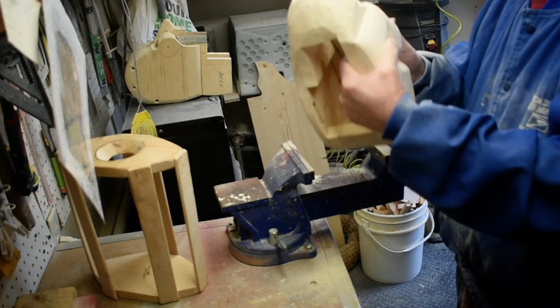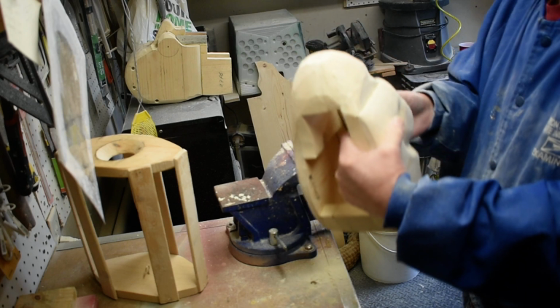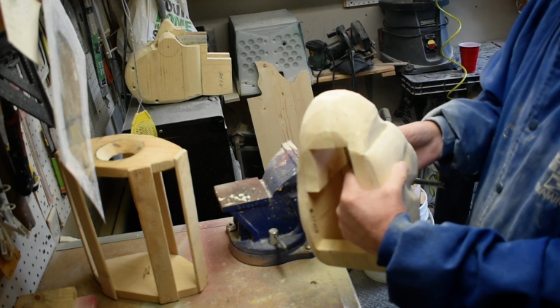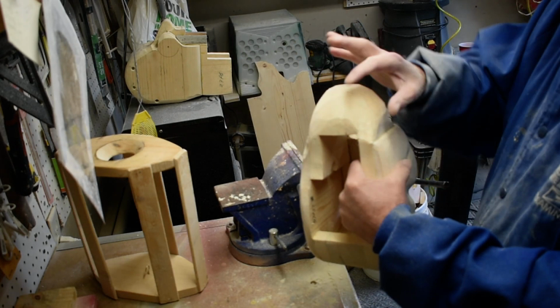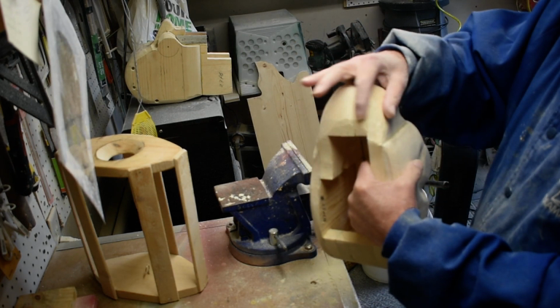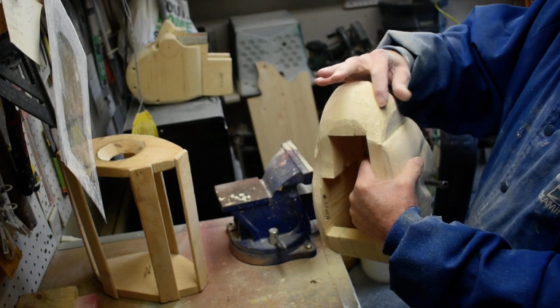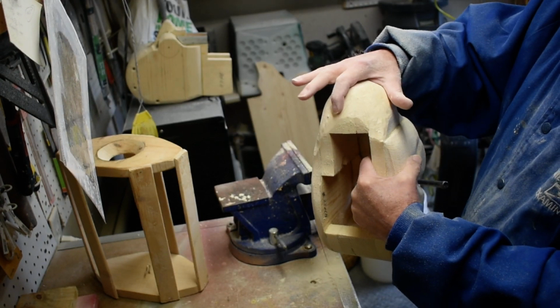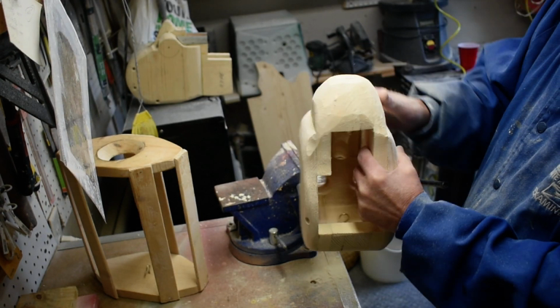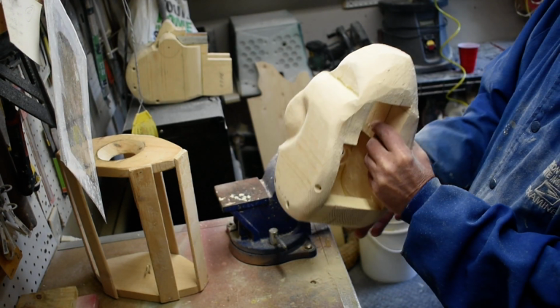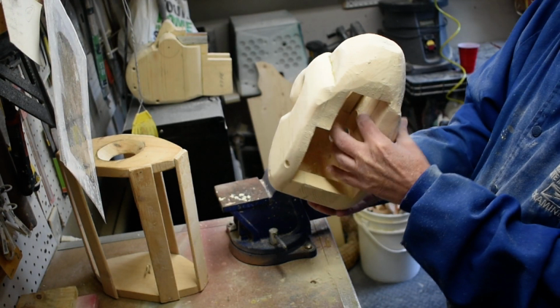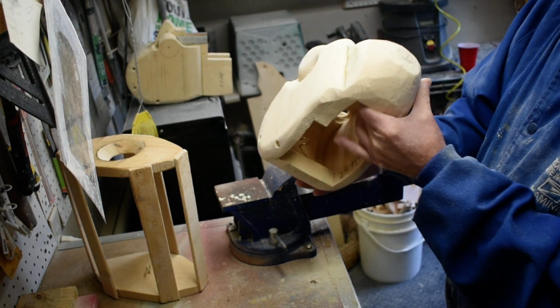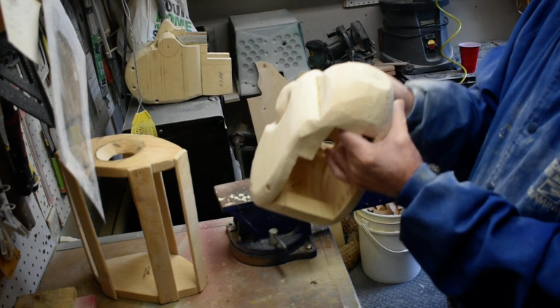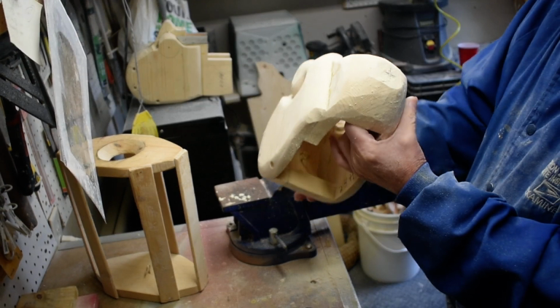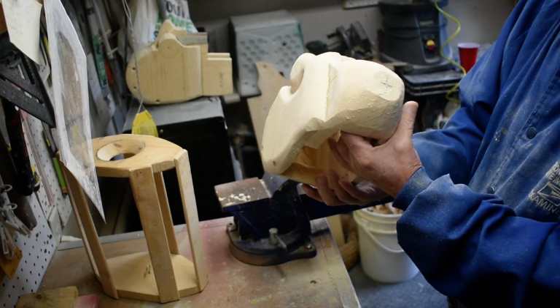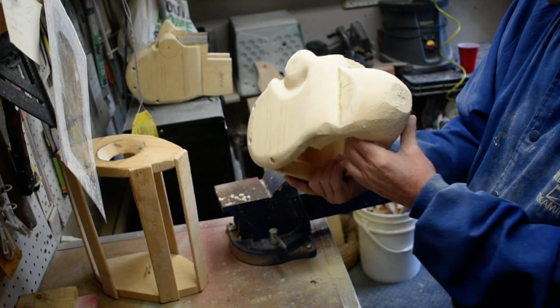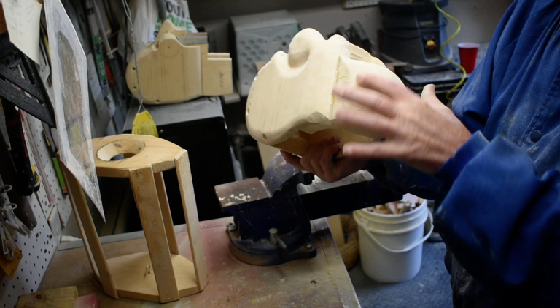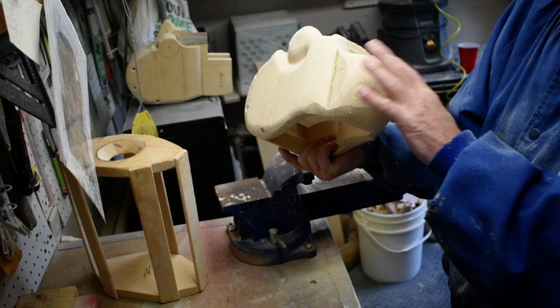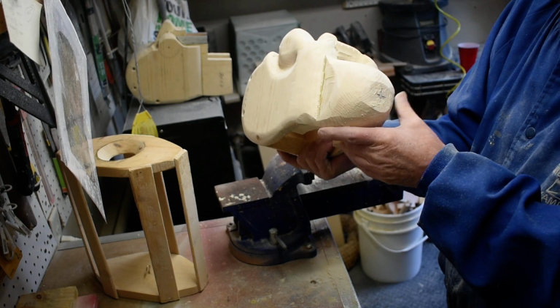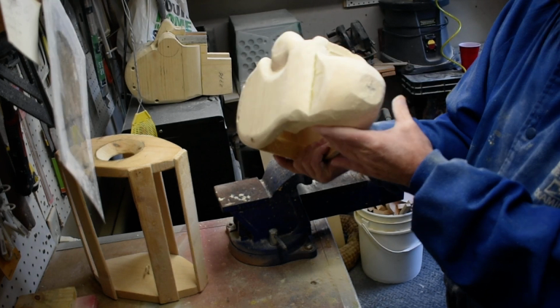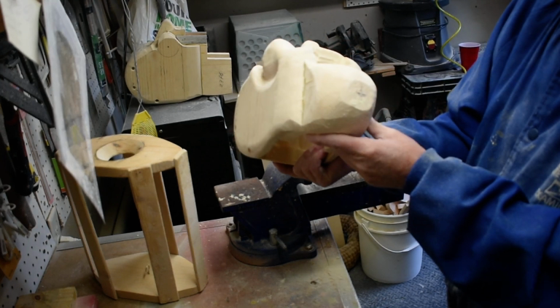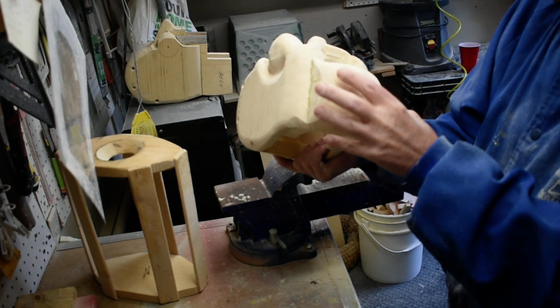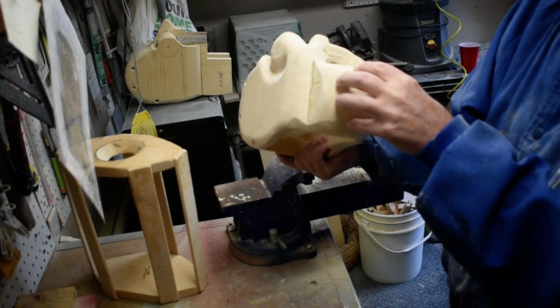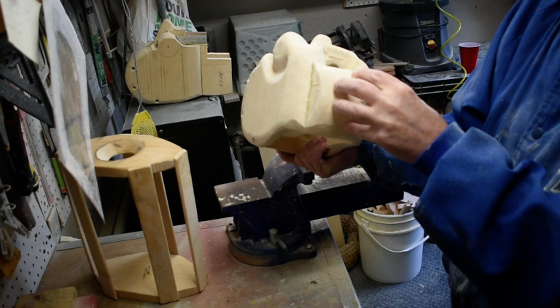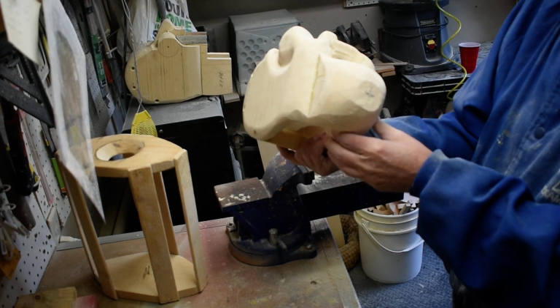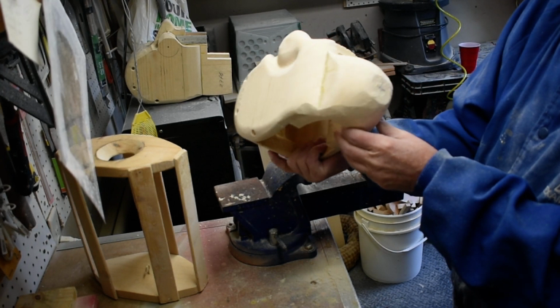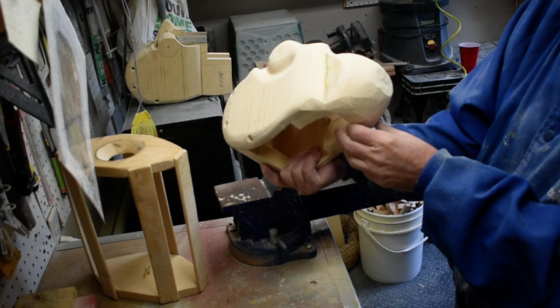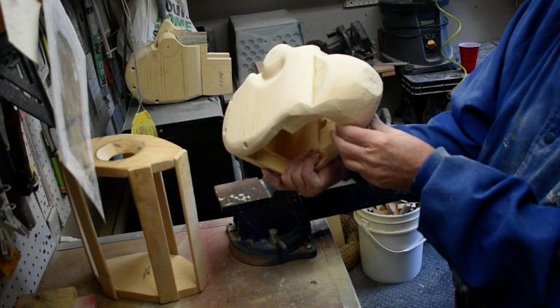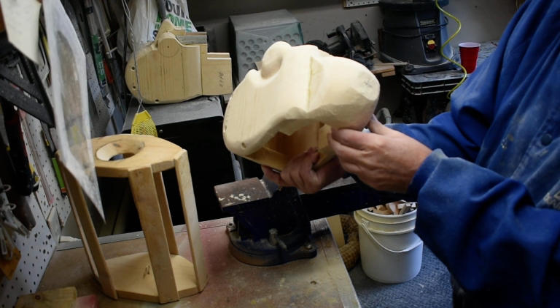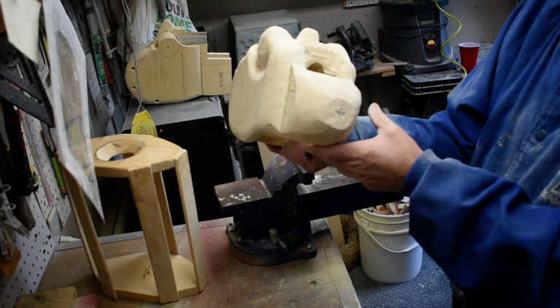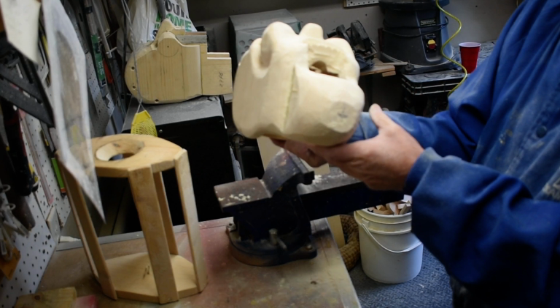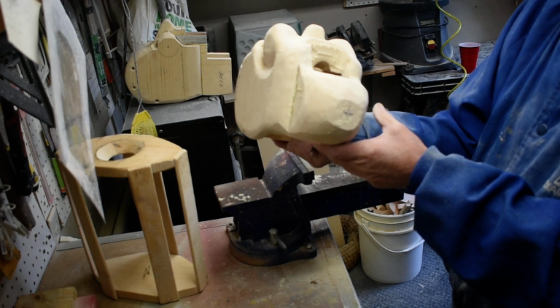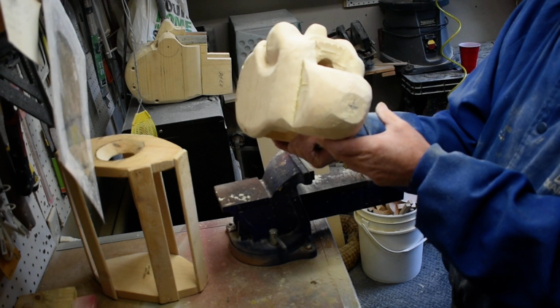So you can see how that shapes it down, takes it down more. So we're going to go around the whole thing and get it shaped down, get it a little more narrower, and then we'll come back with the next step.